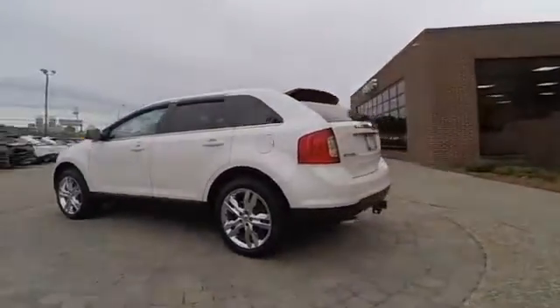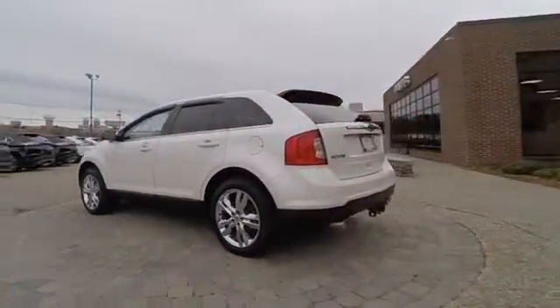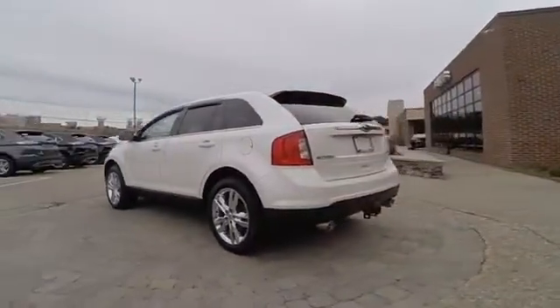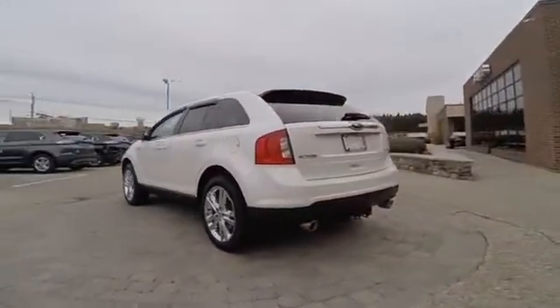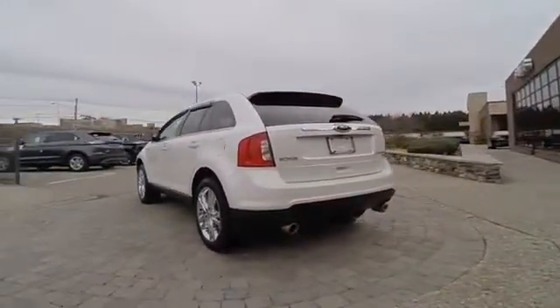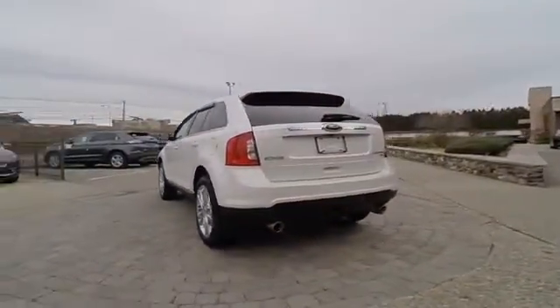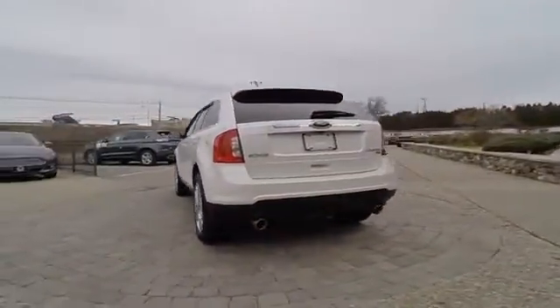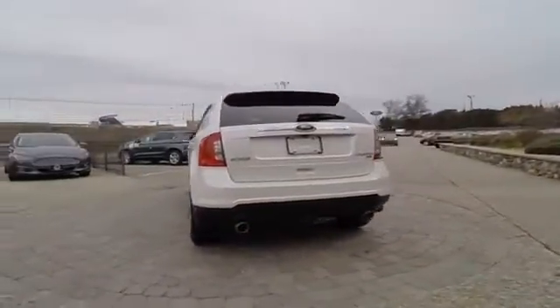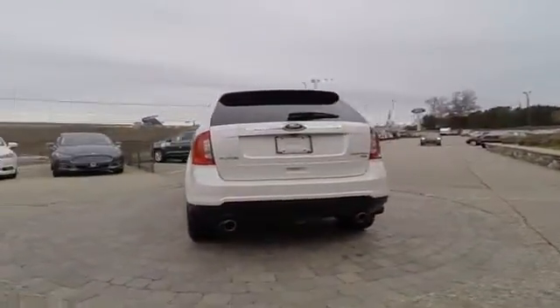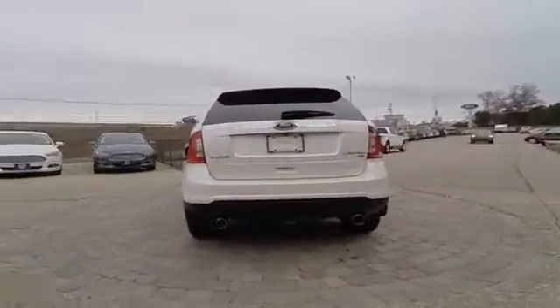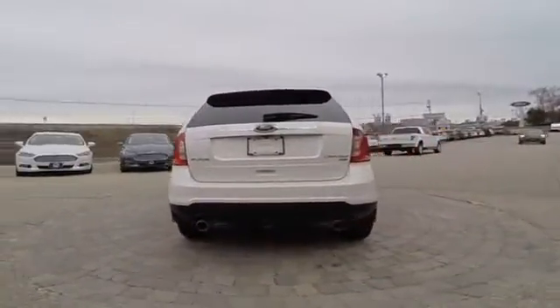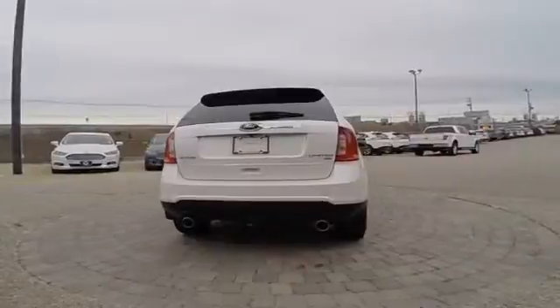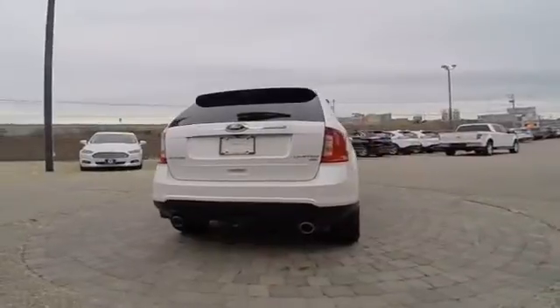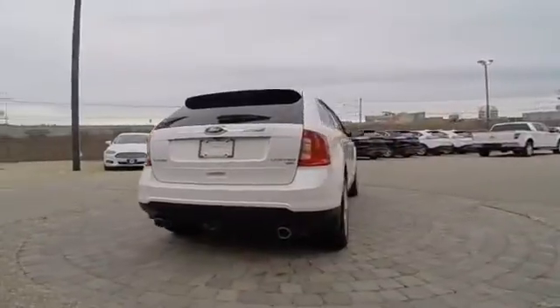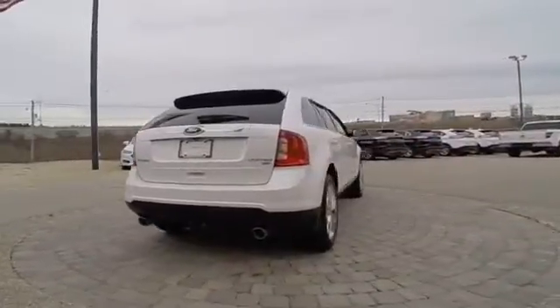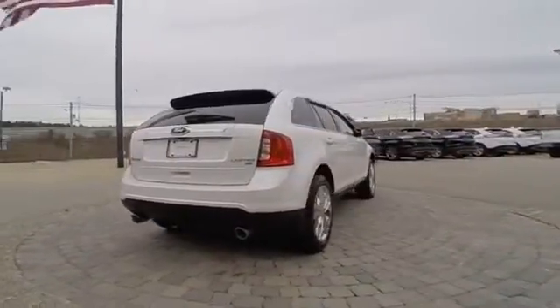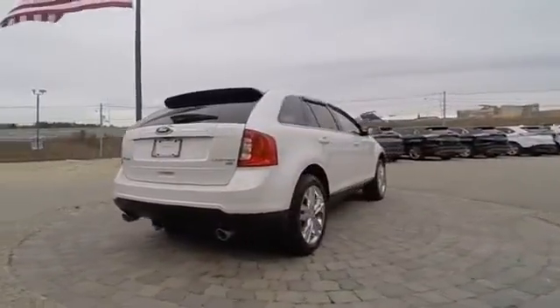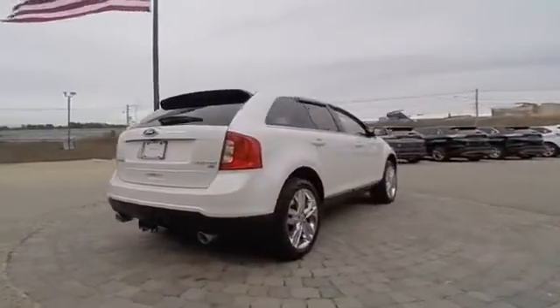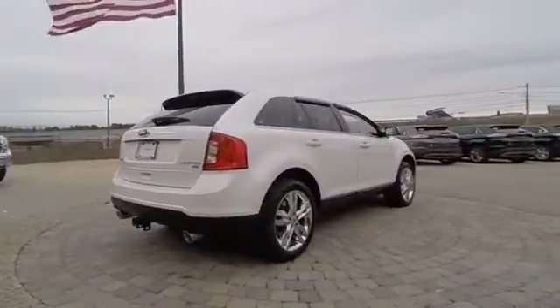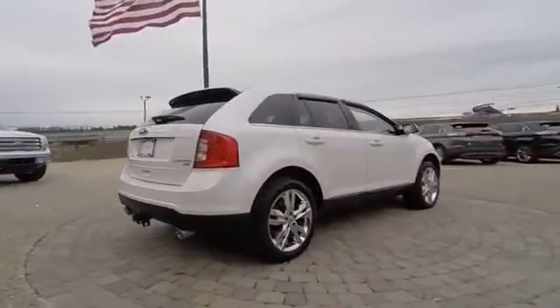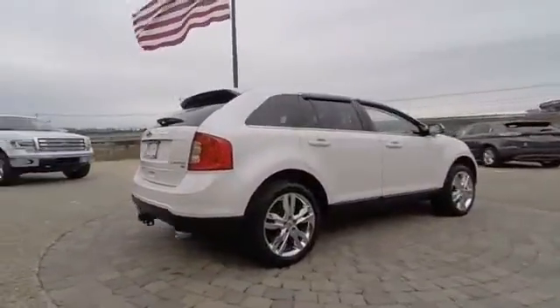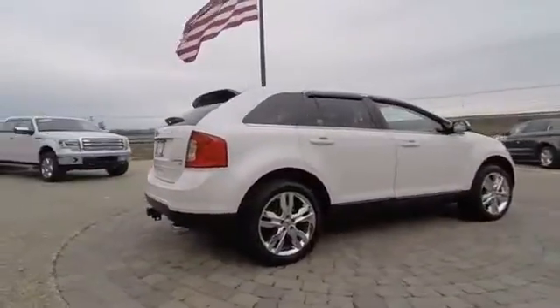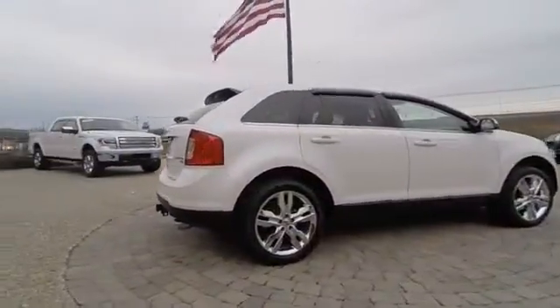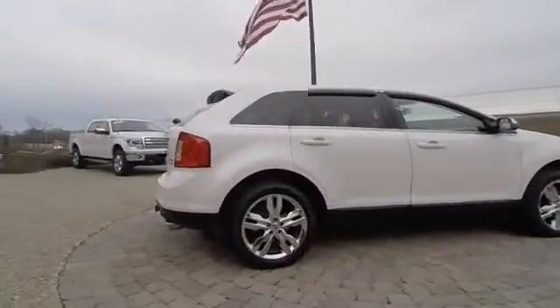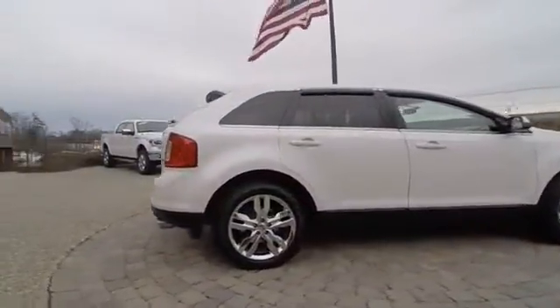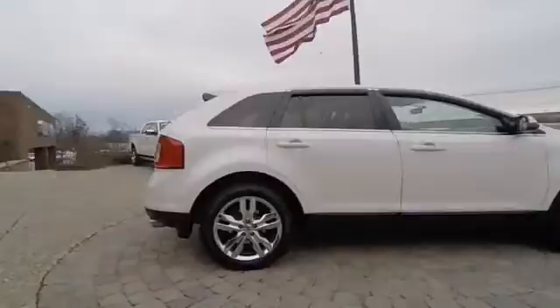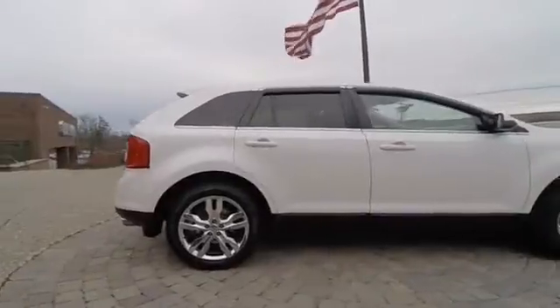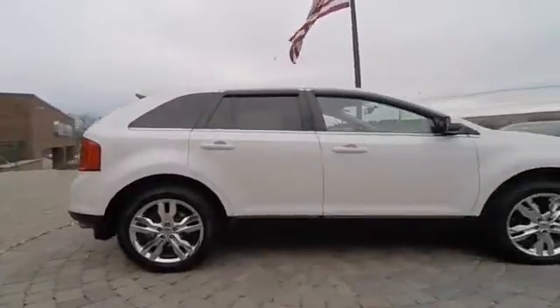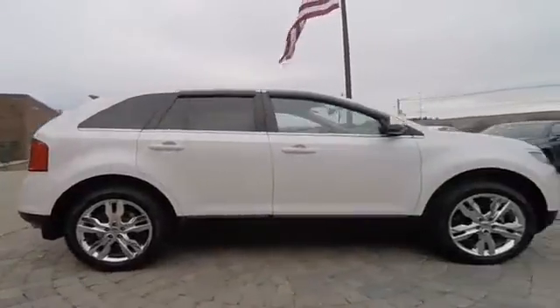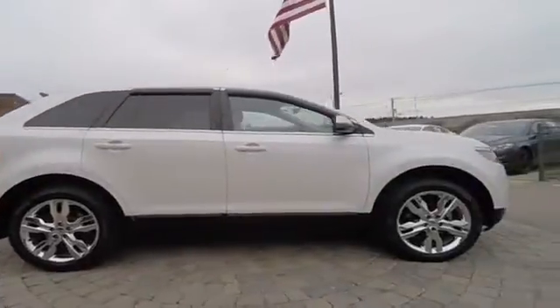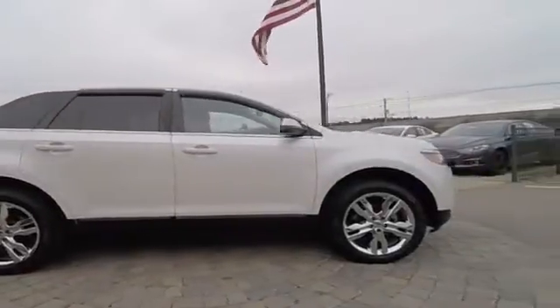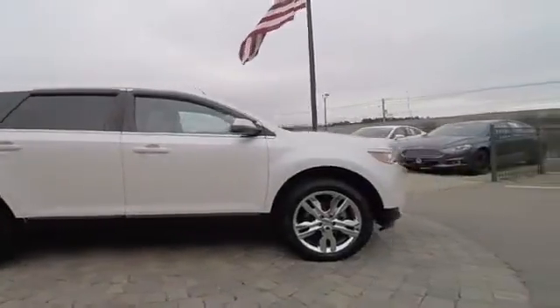Power passenger seat, traction control, dual airbags, air conditioning front, power steering, alloy wheels, four-wheel disc brakes, center armrest, heated front seats, compass.